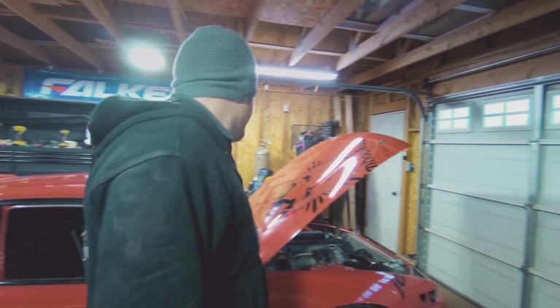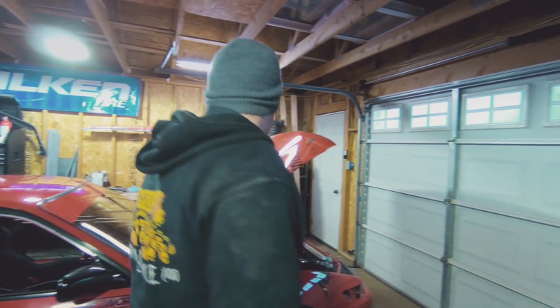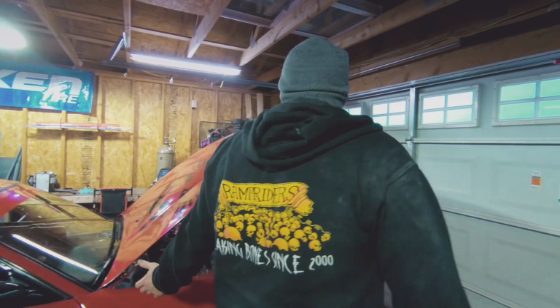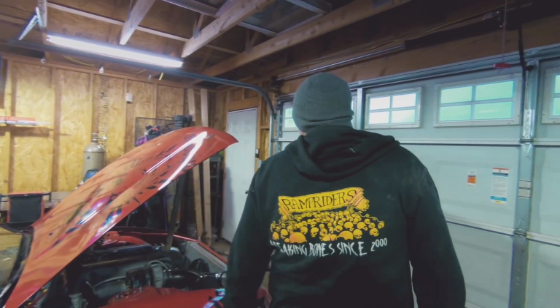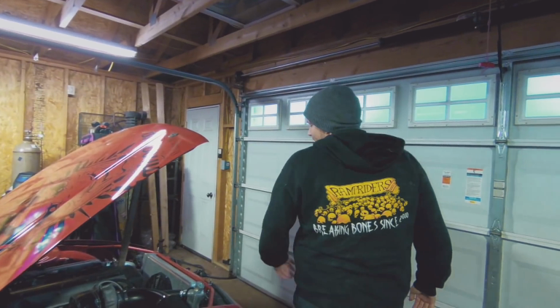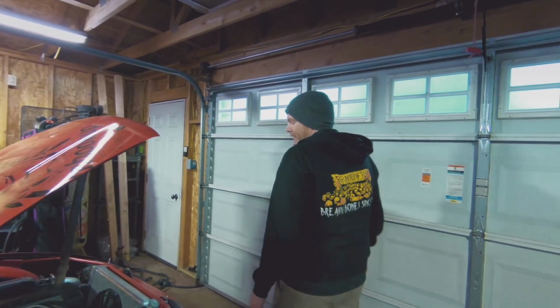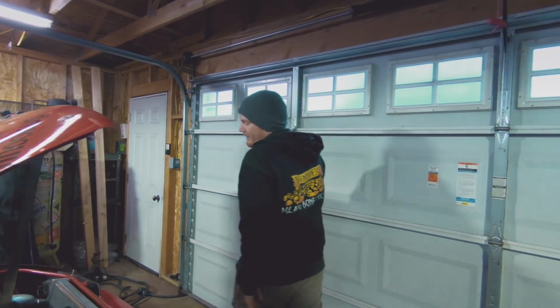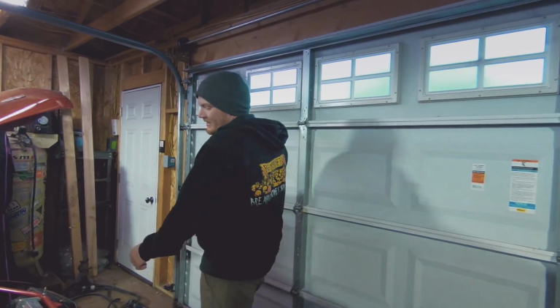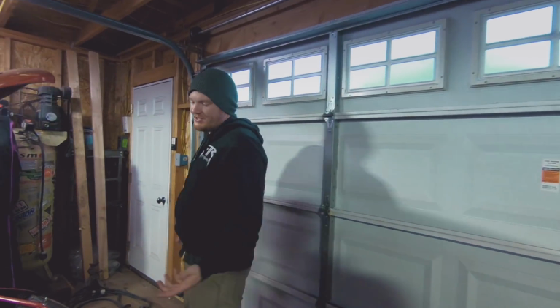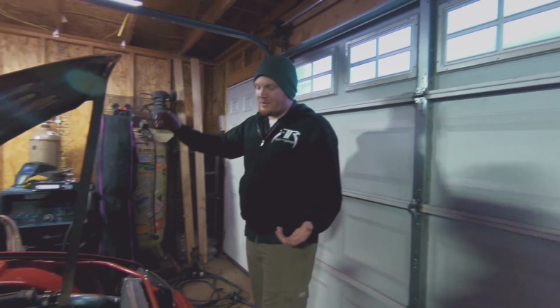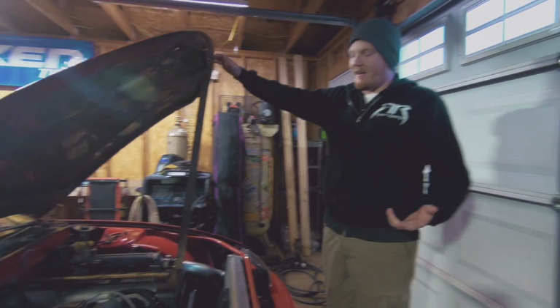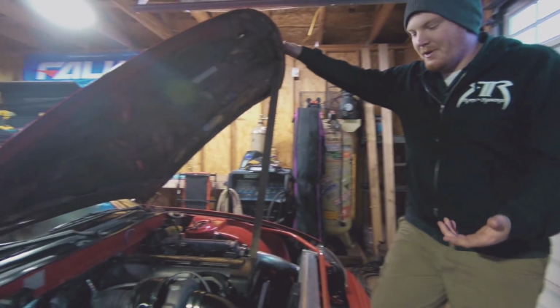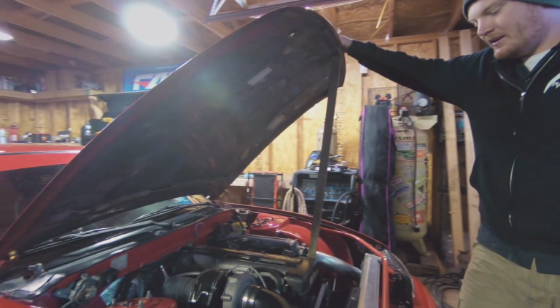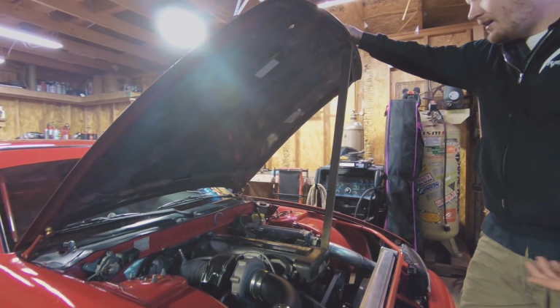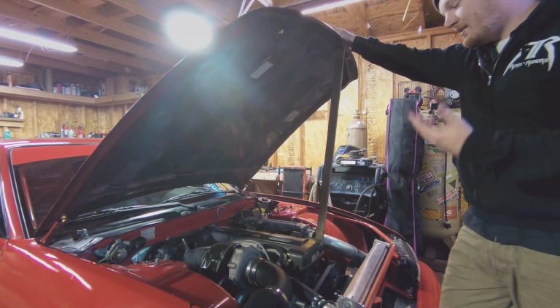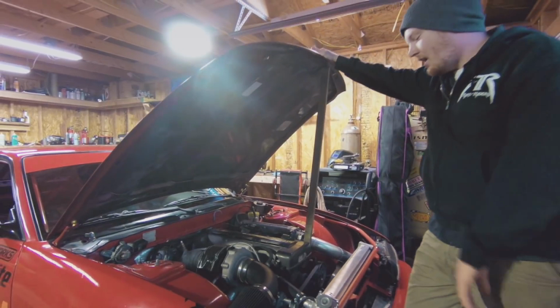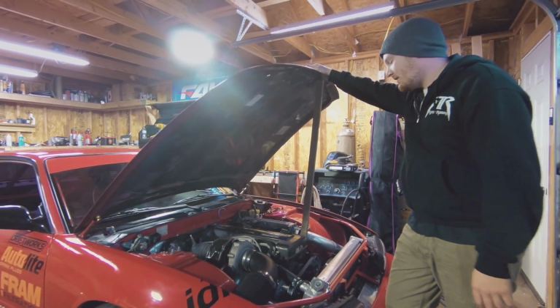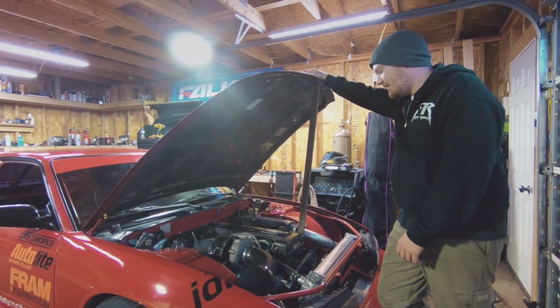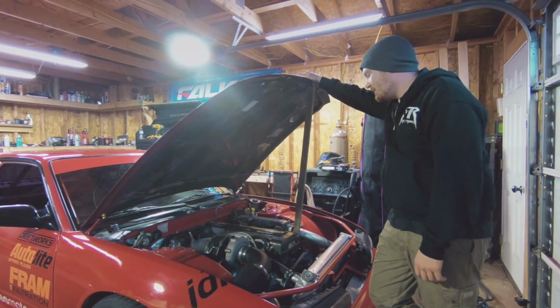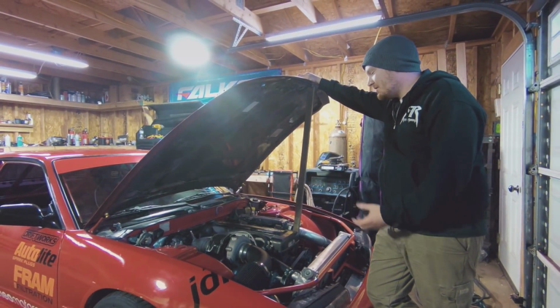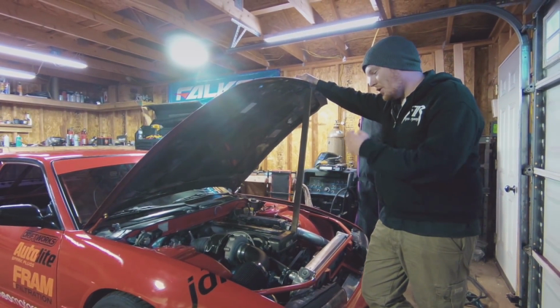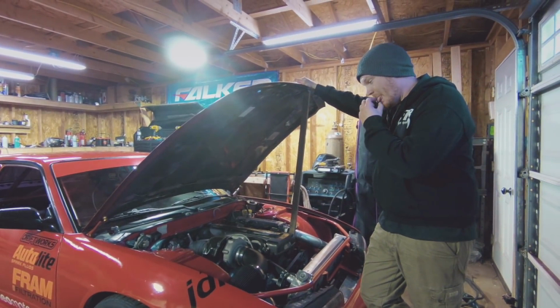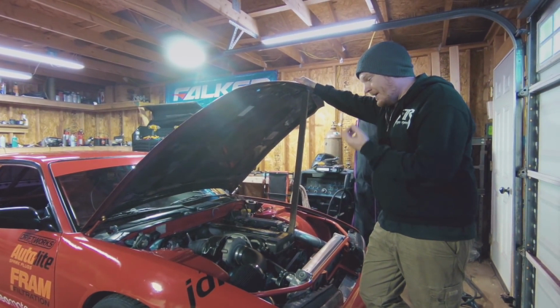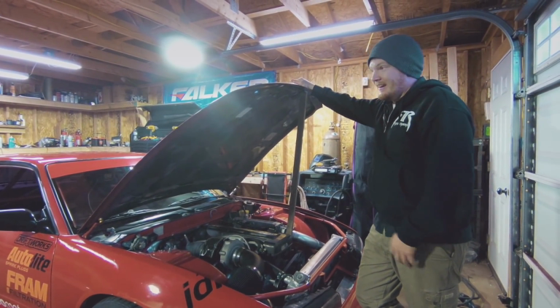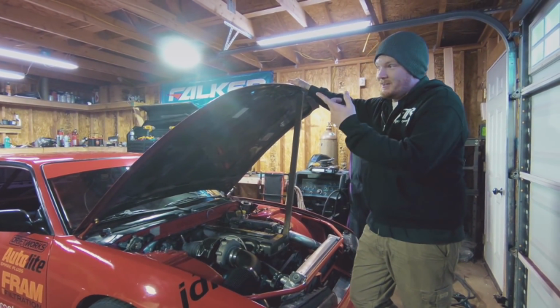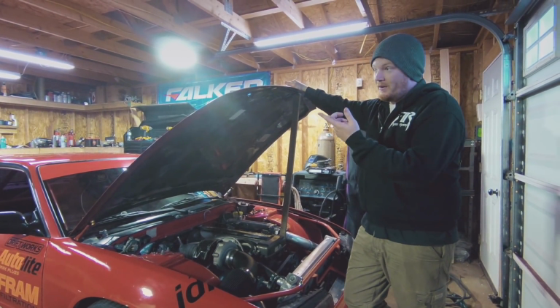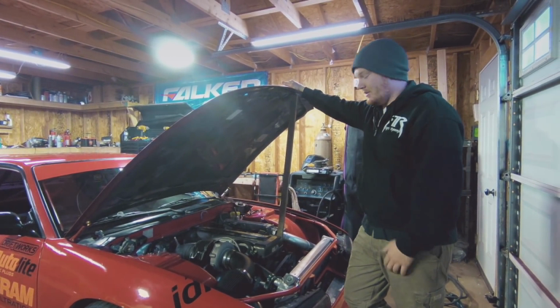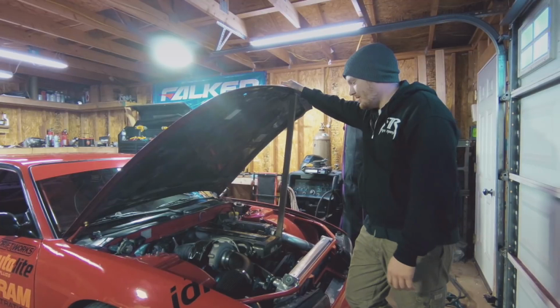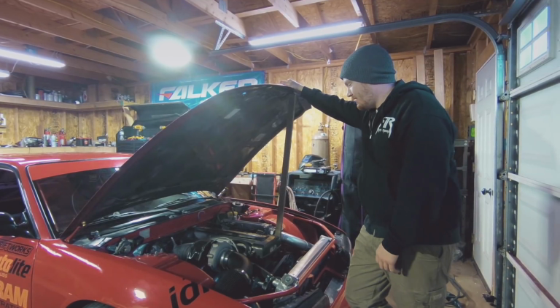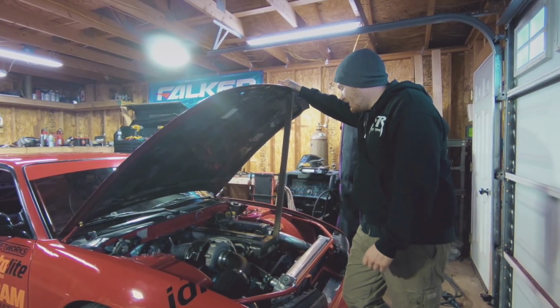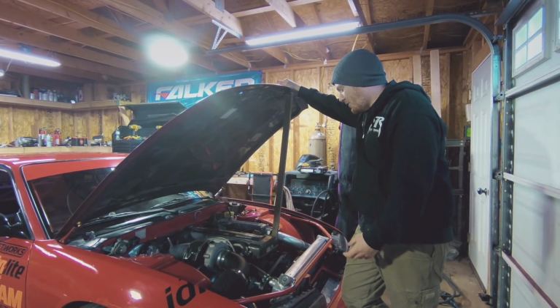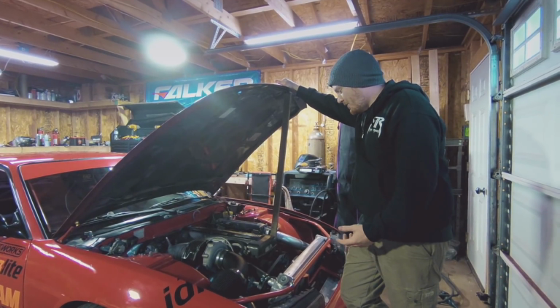It's a 2JZ. It's got a Garrett GTX 4800 turbo. Stock block. I try to keep that simple because if I blow it up, I got an extra one in the corner. It's a throwaway motor.